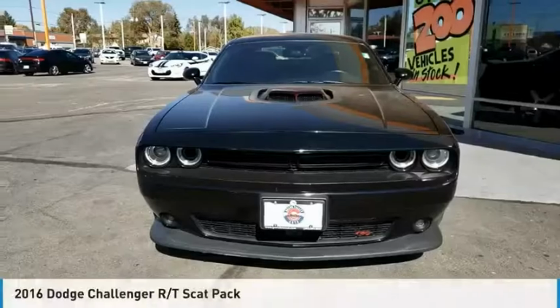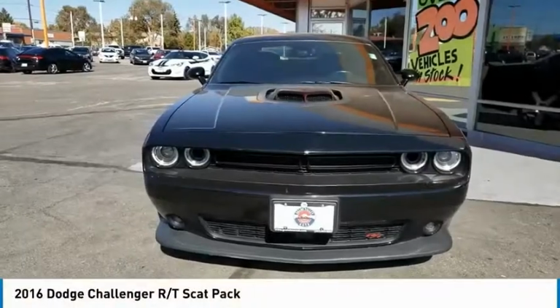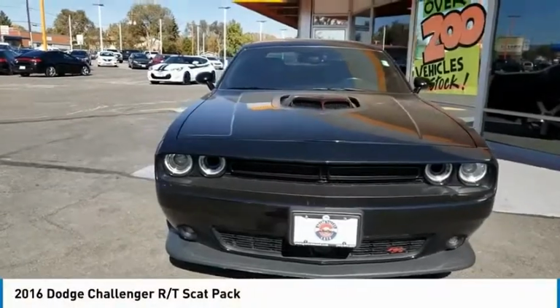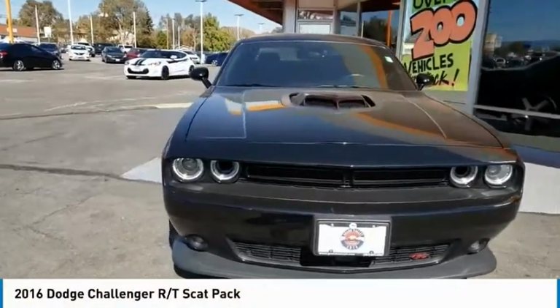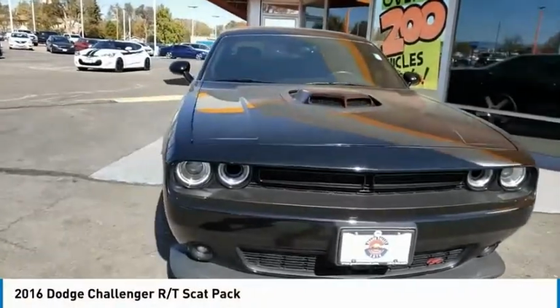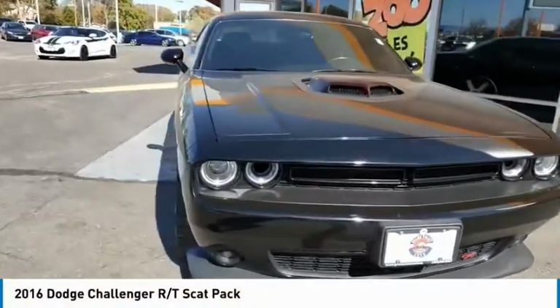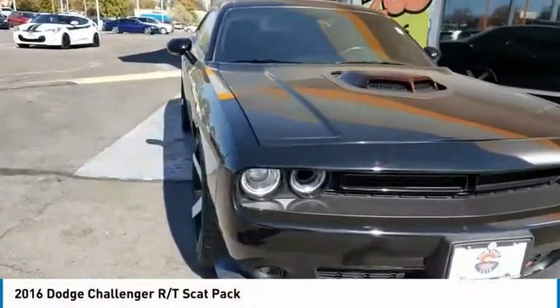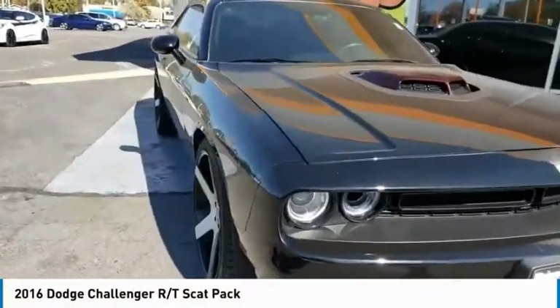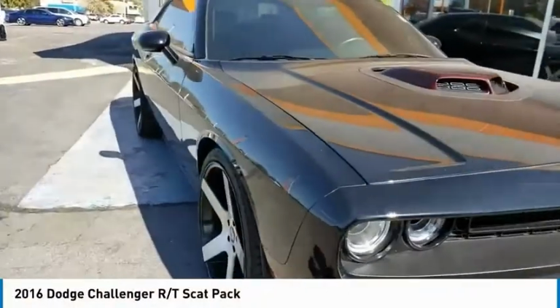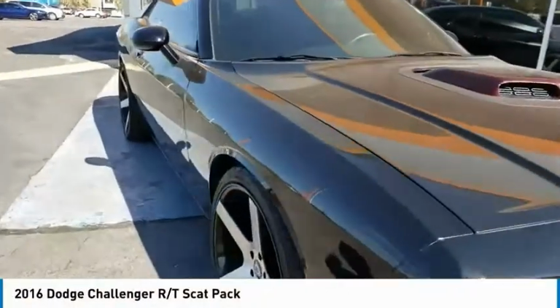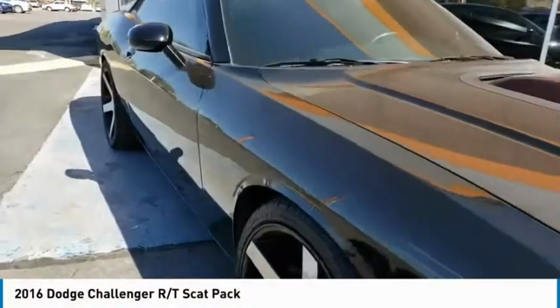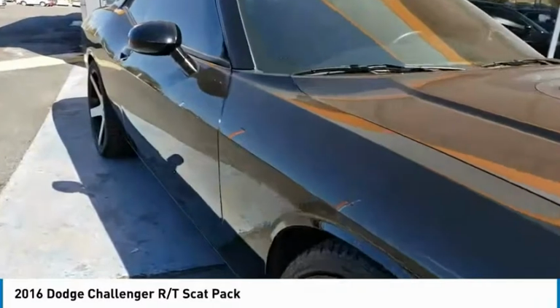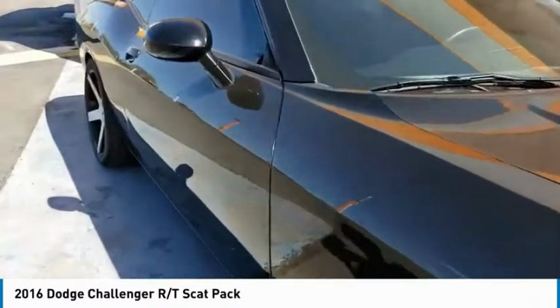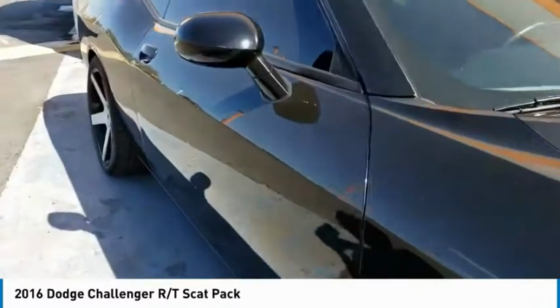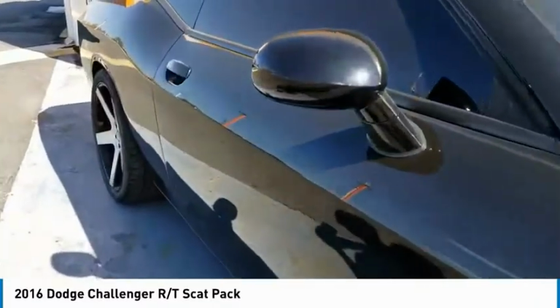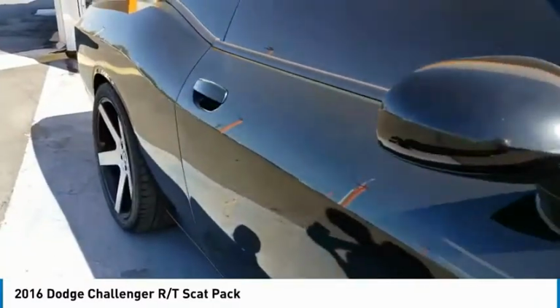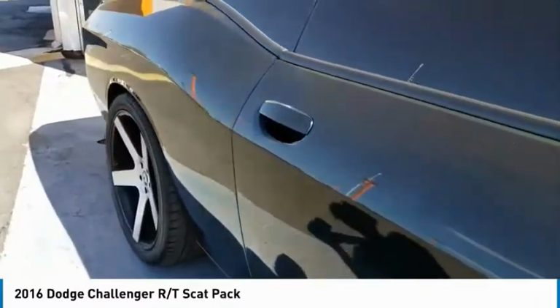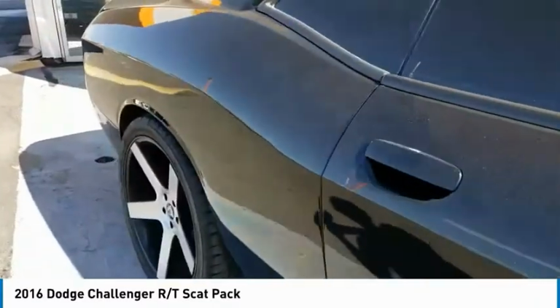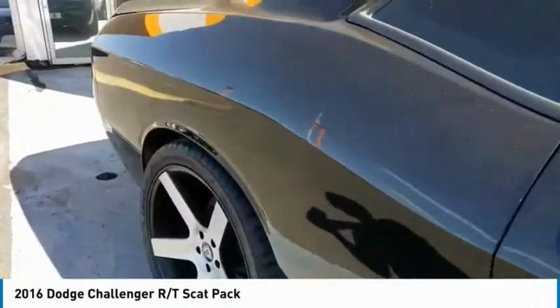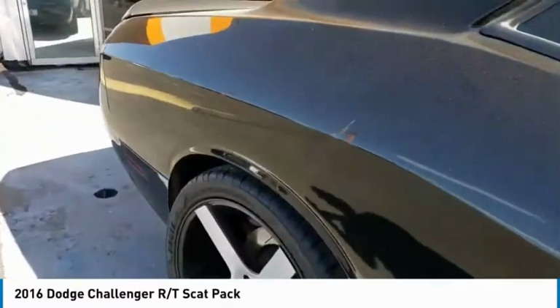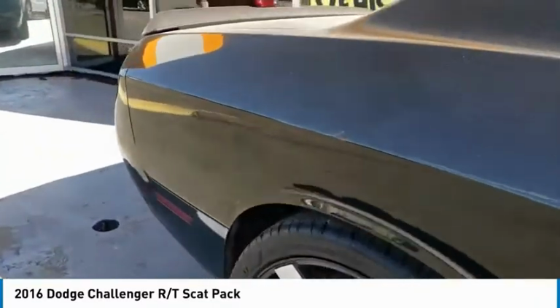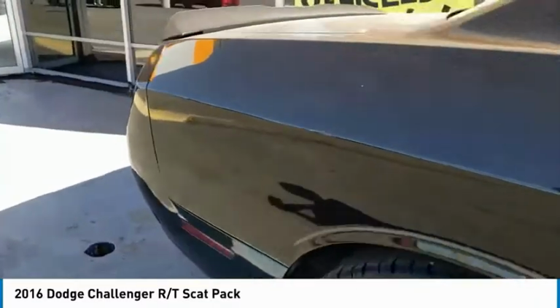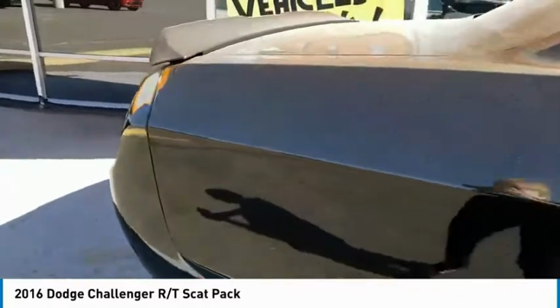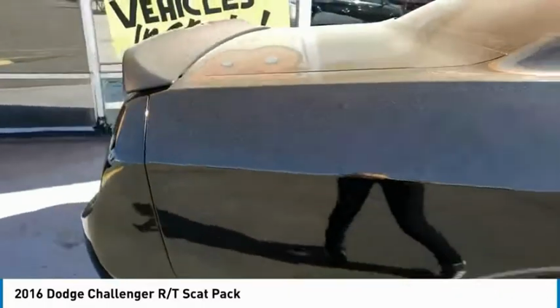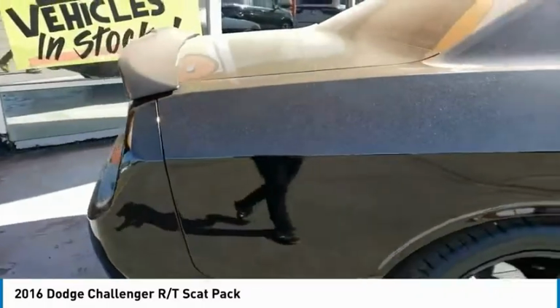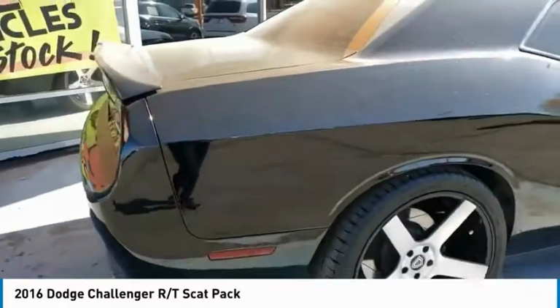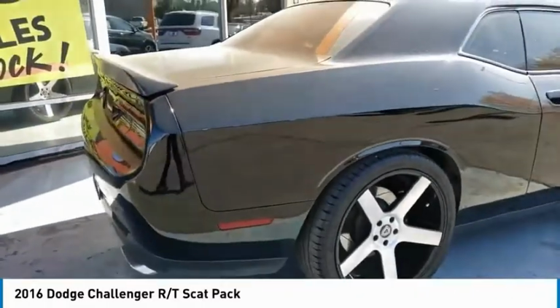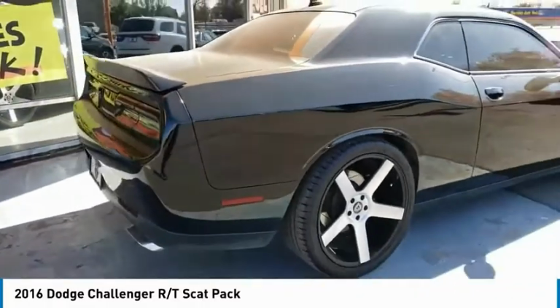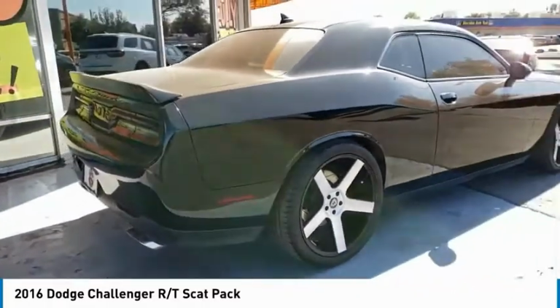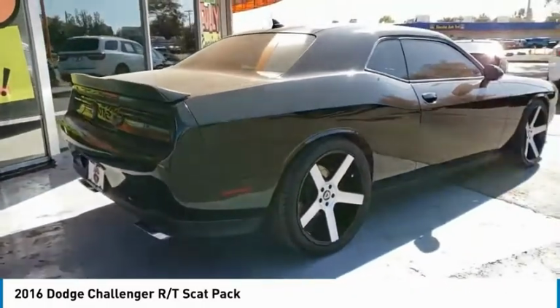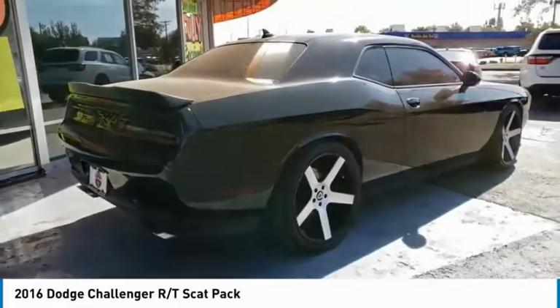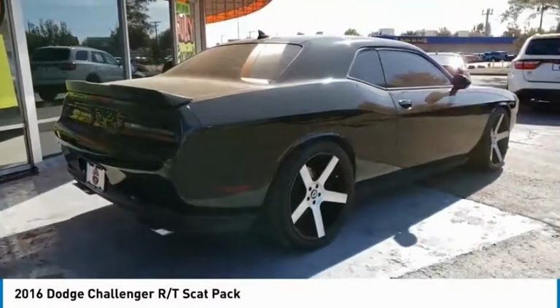Stop by and take a look at the 2016 Challenger. Rated most appealing midsize sports car by JD Power and Associates, the Dodge Challenger delivers on style and performance. It's powerful, practical, and efficient.